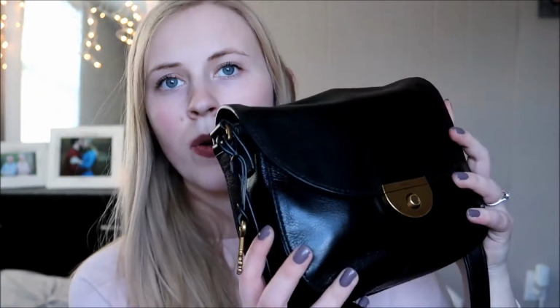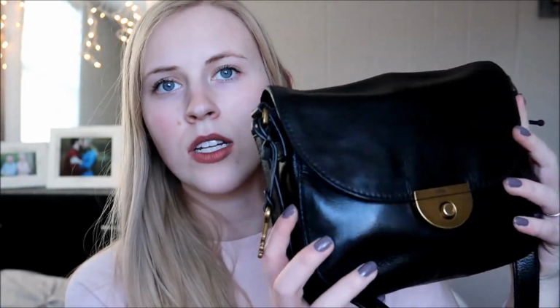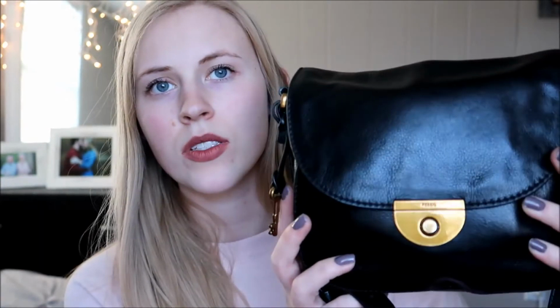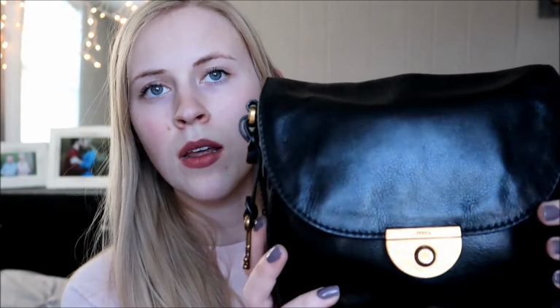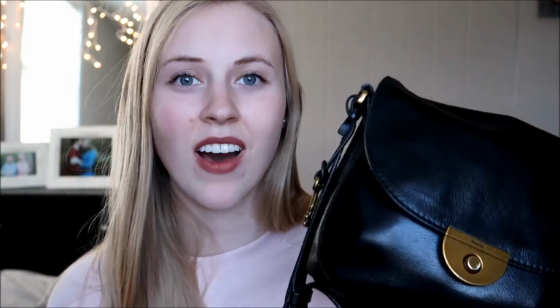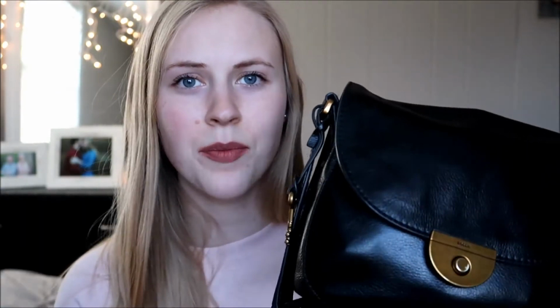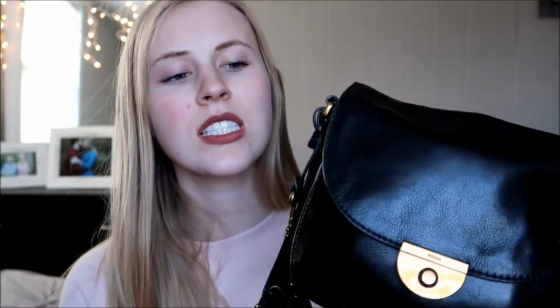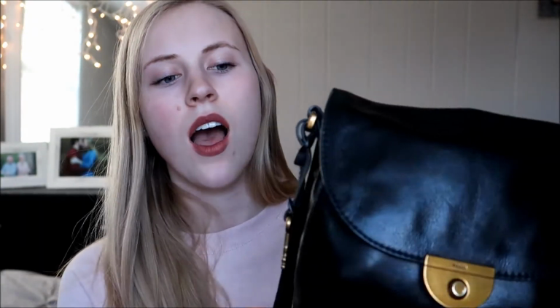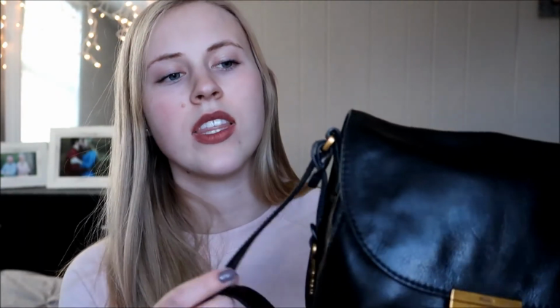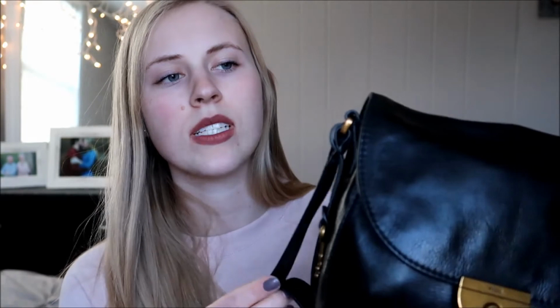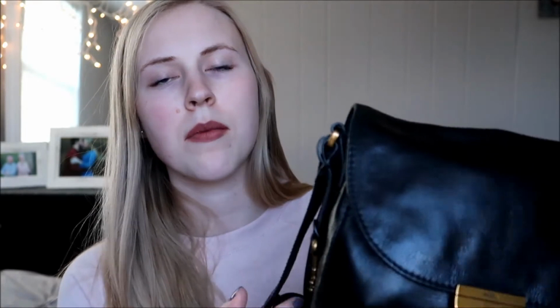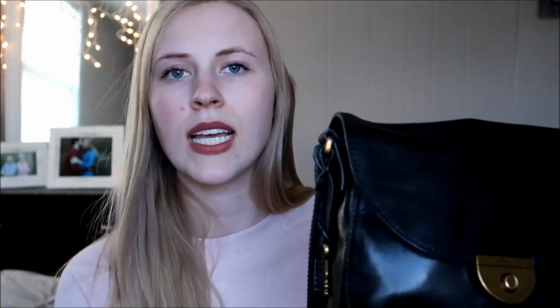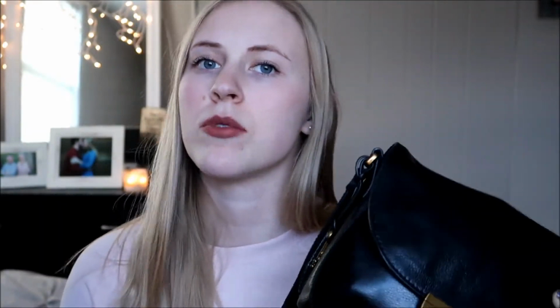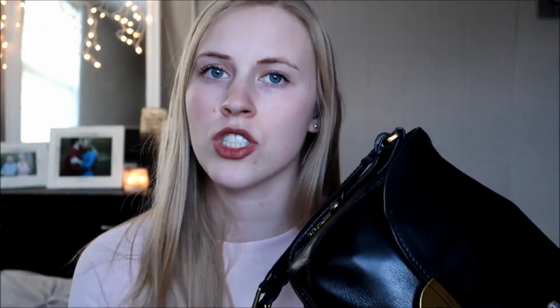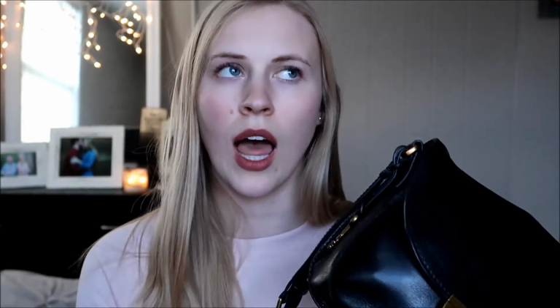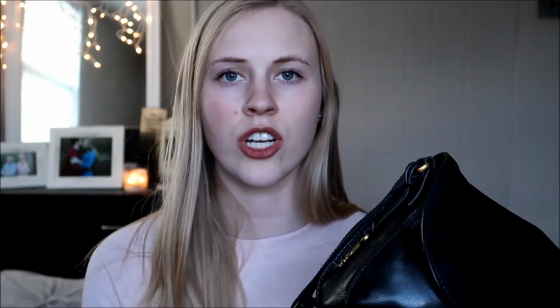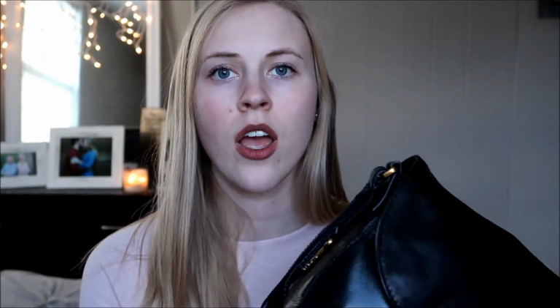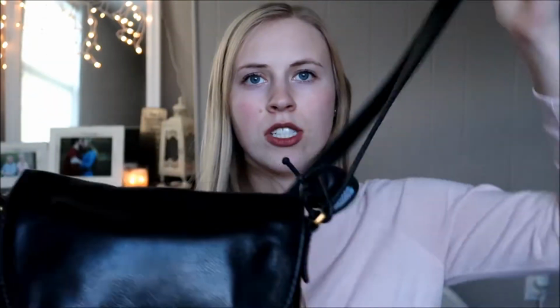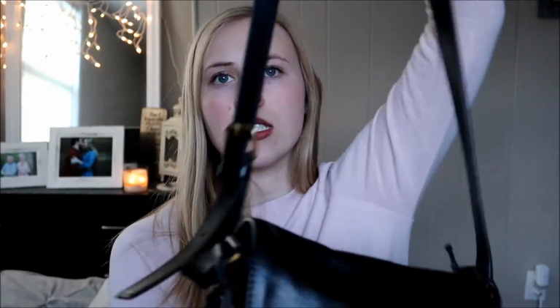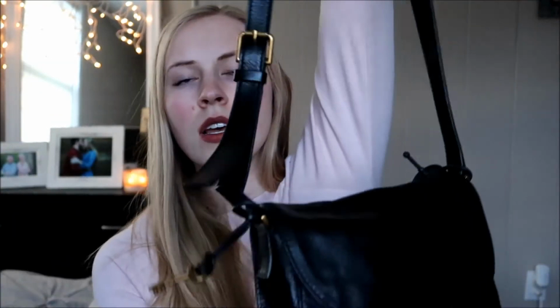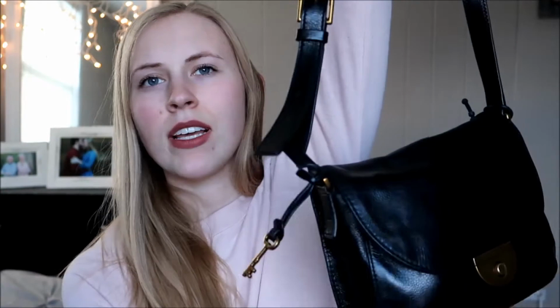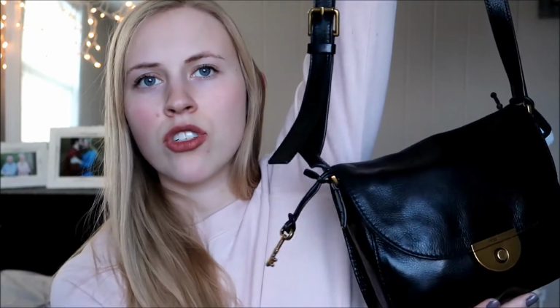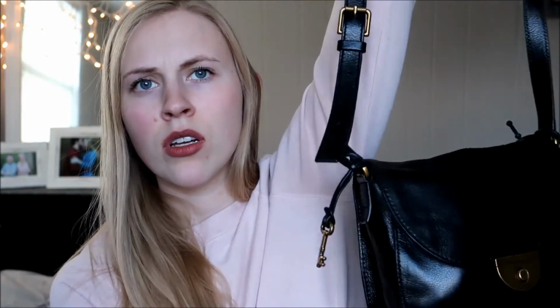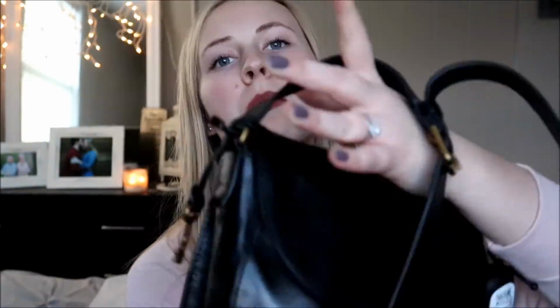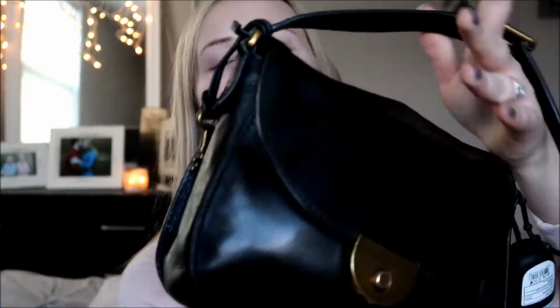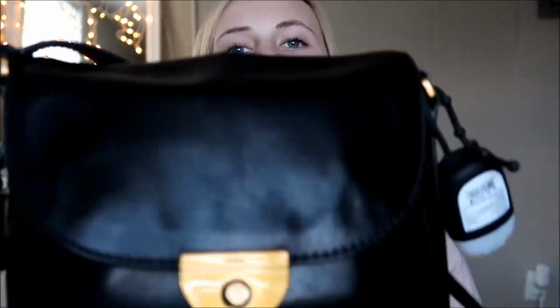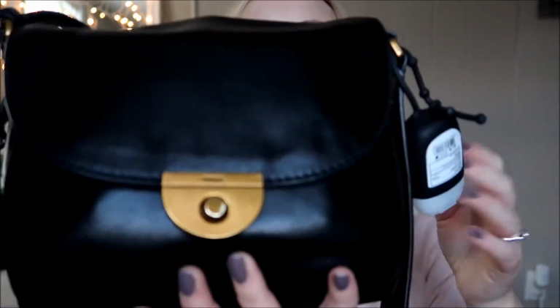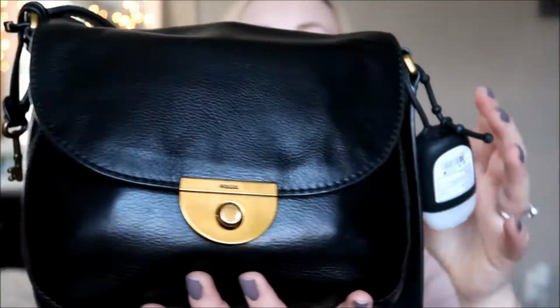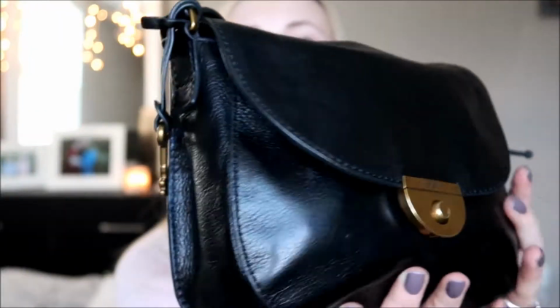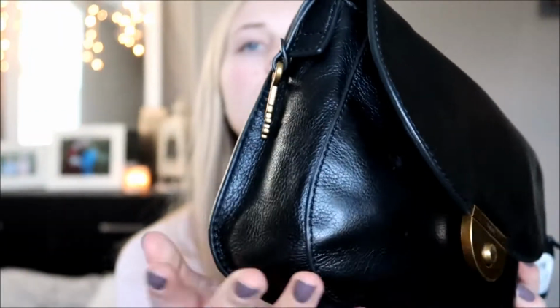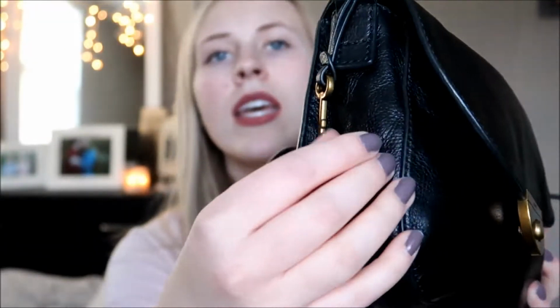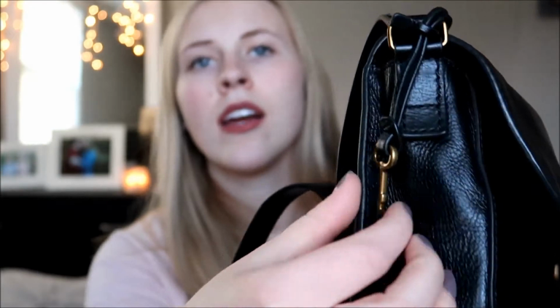I'm going to be using my Fossil purse. This was a birthday gift from Josh last year. It's just a nice kind of like satchel. It's black and it has a little key here.